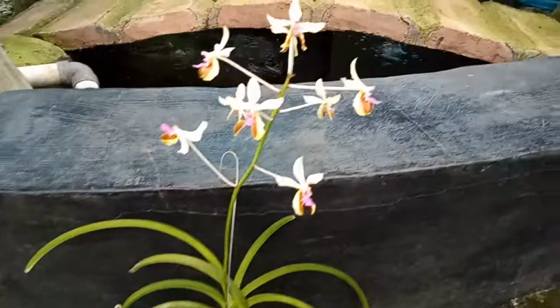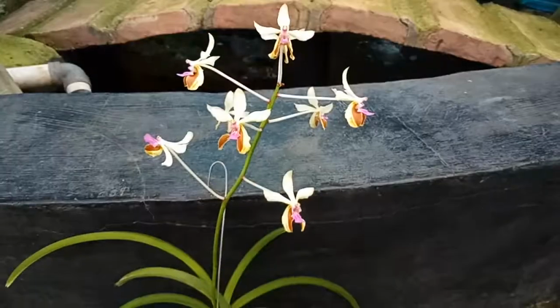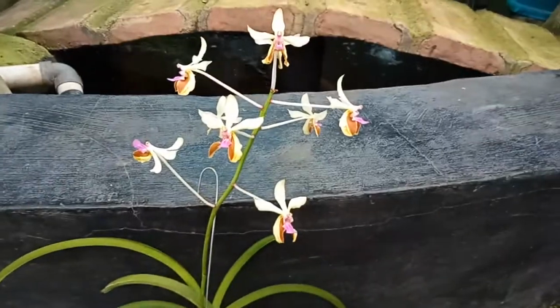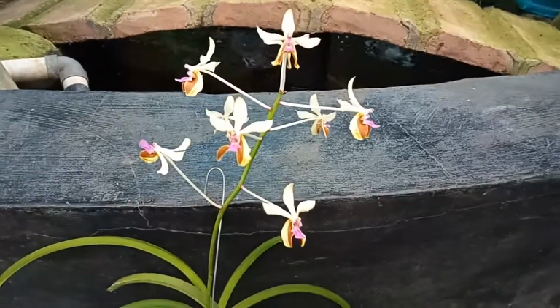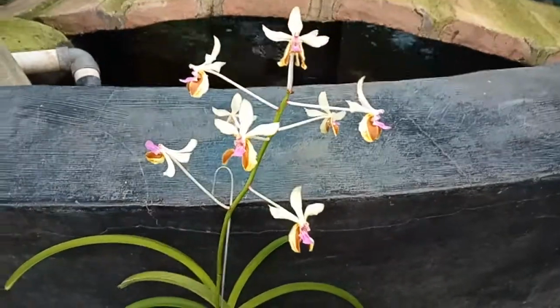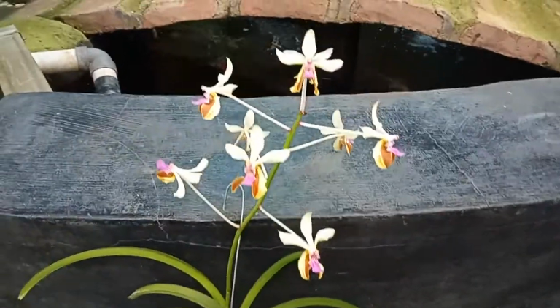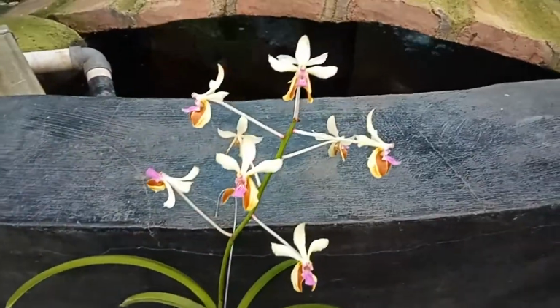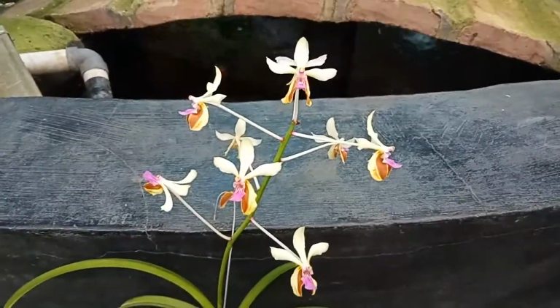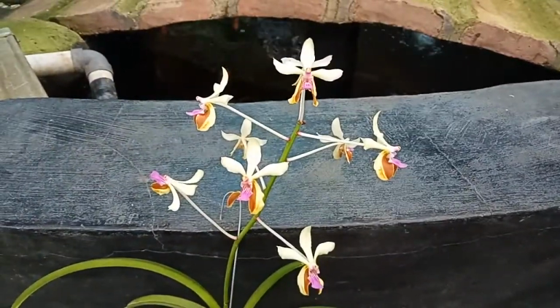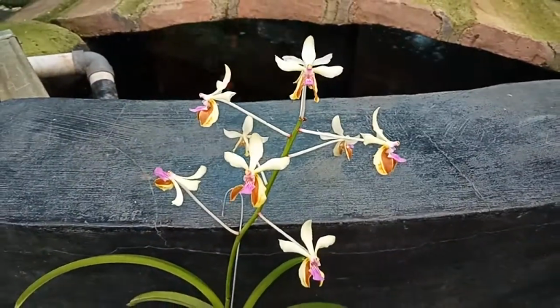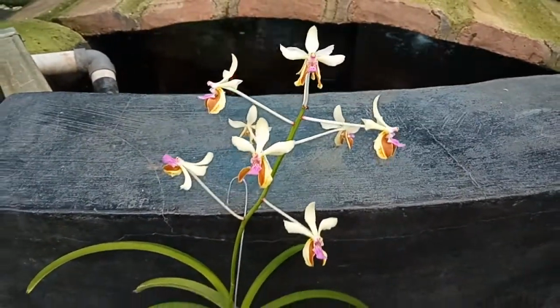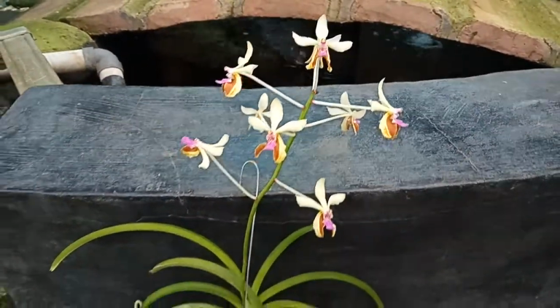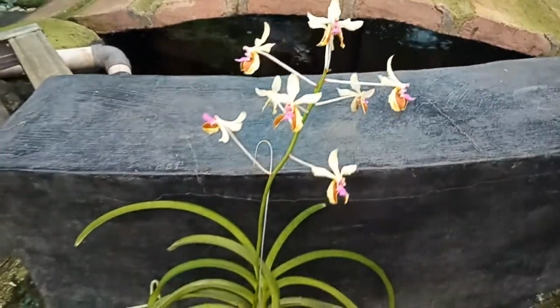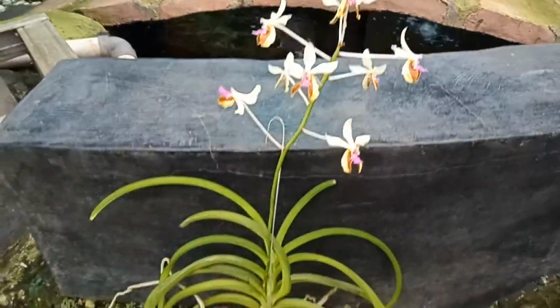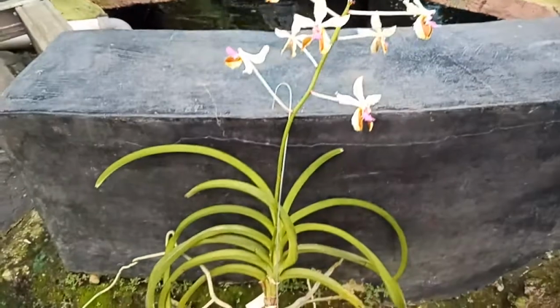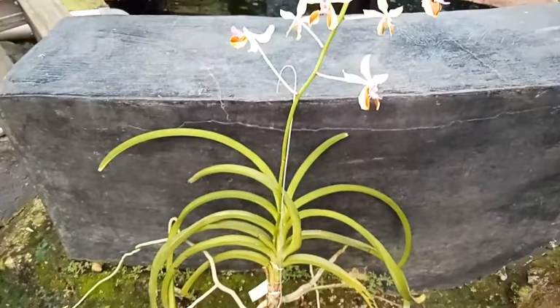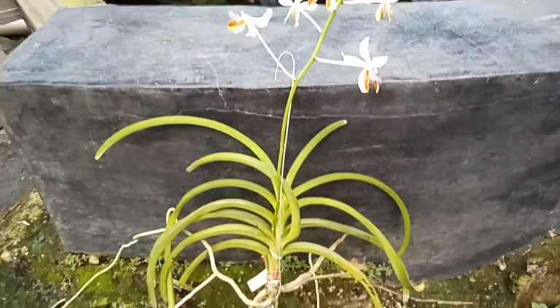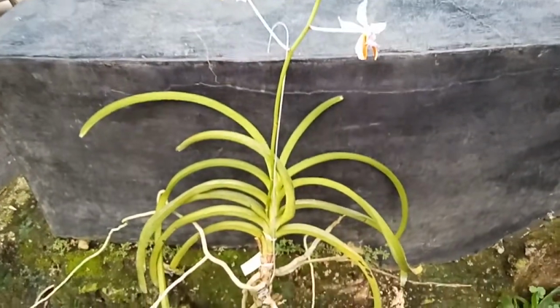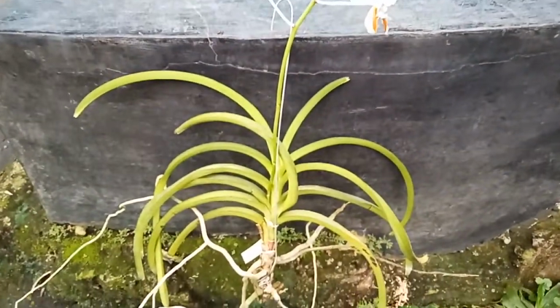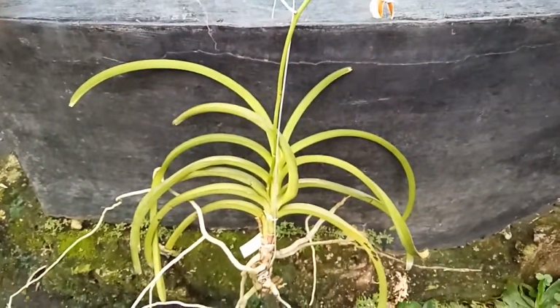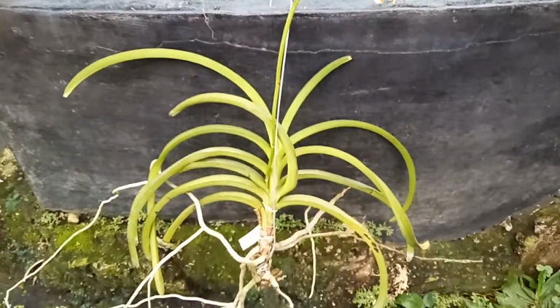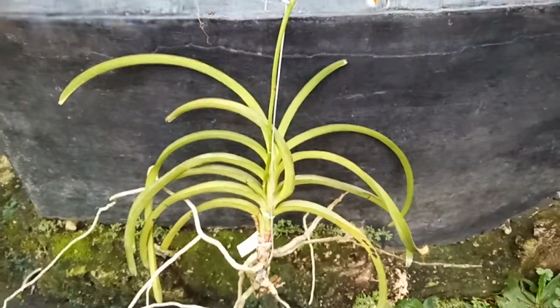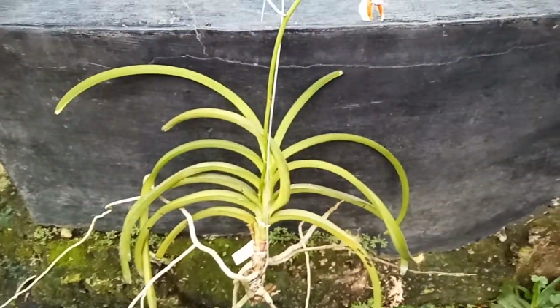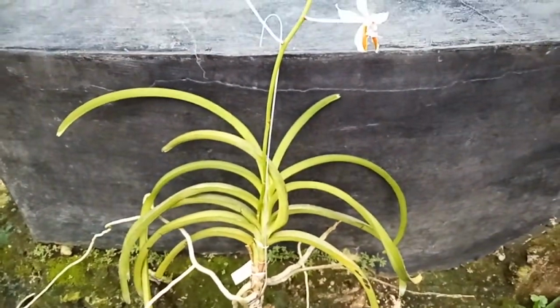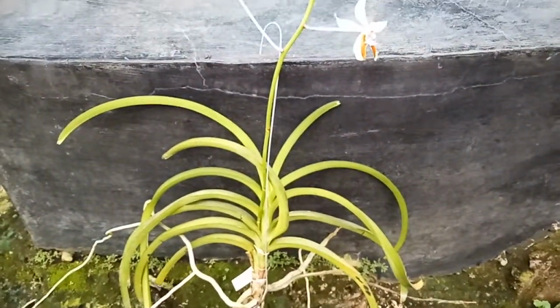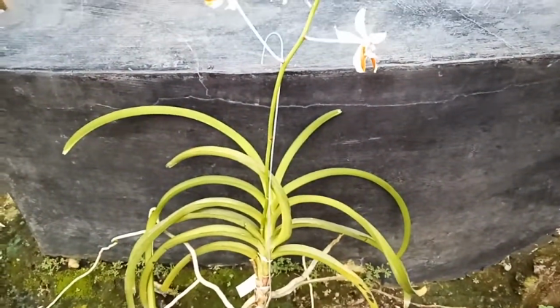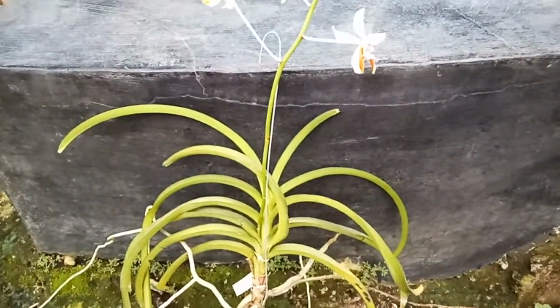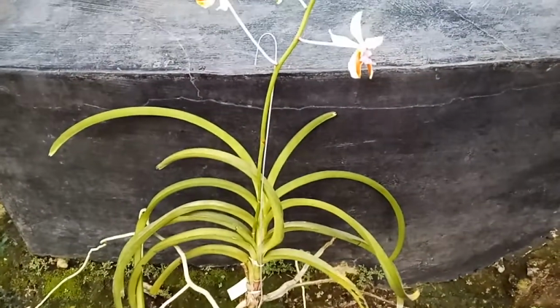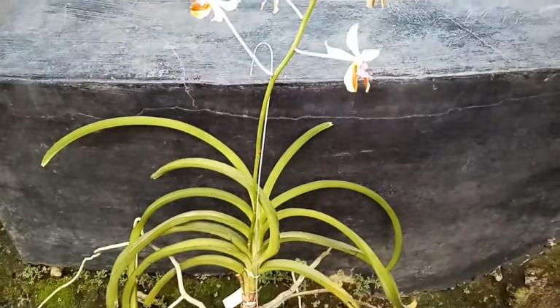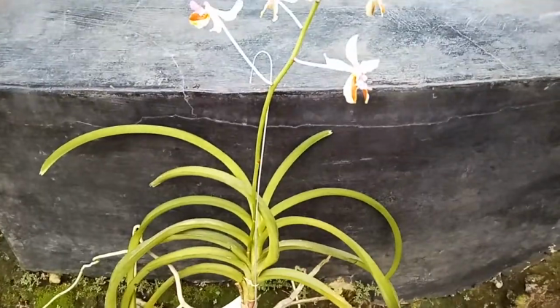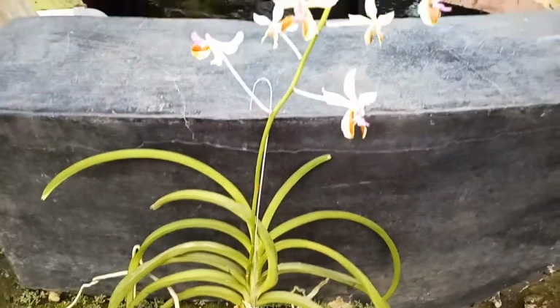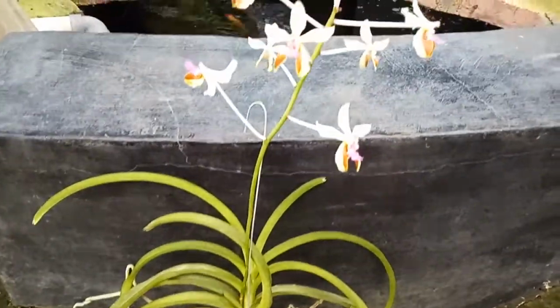Hello, good morning my friends. I'm going to continue giving you a video about another species from the Philippines. This is Vanda lamellata var Boxalii.